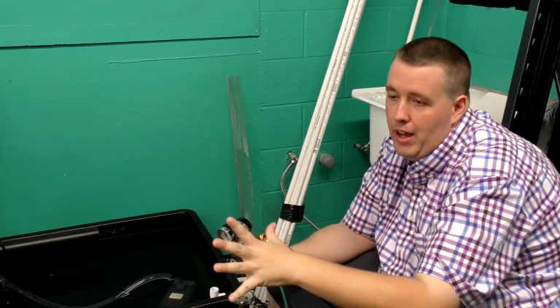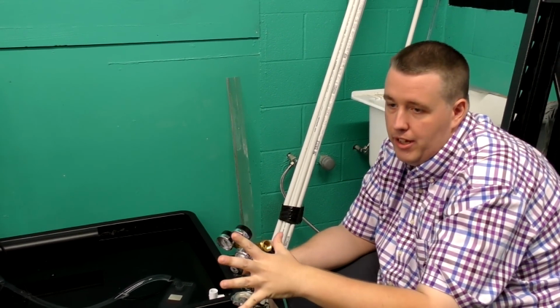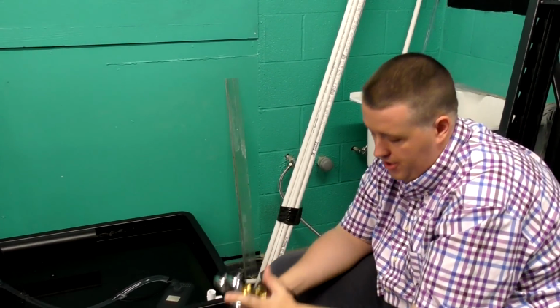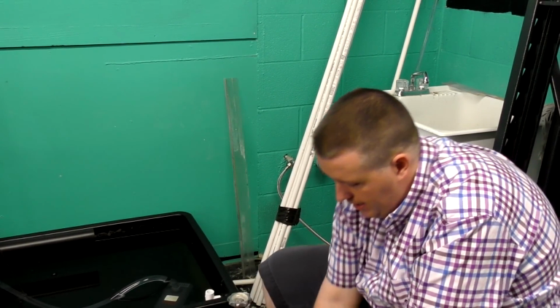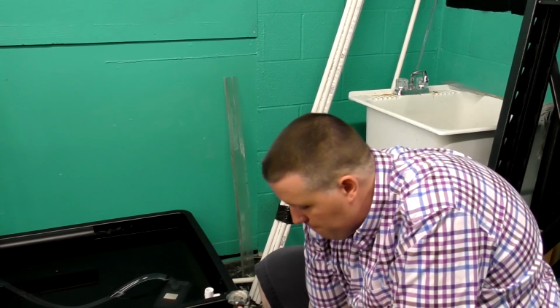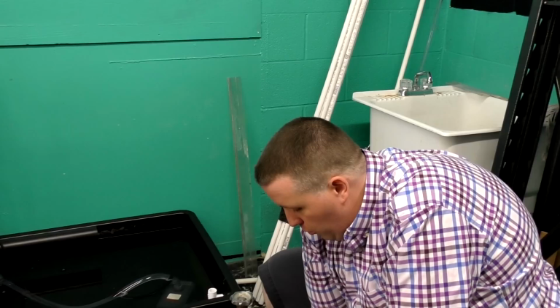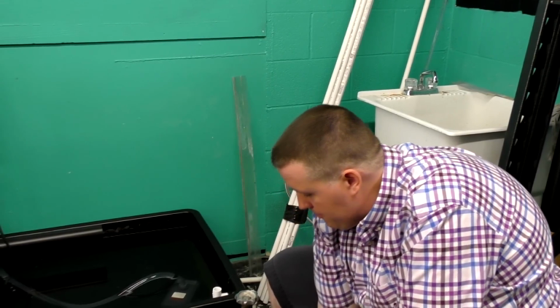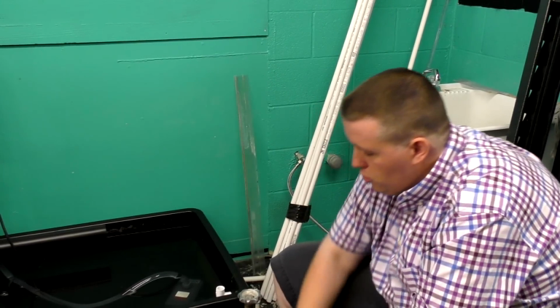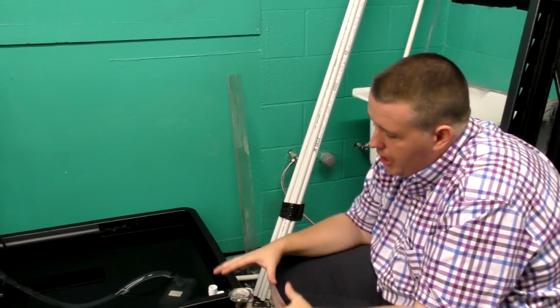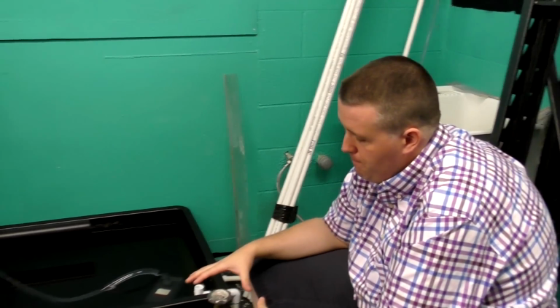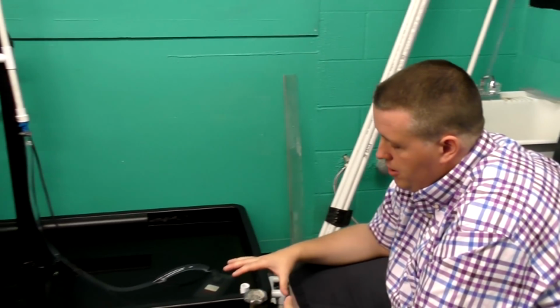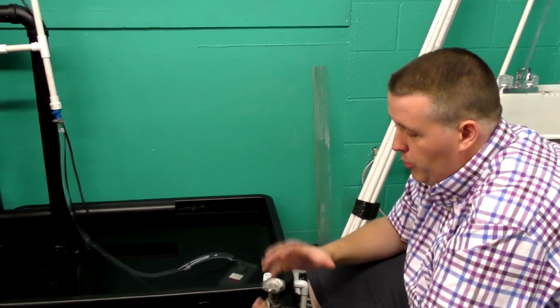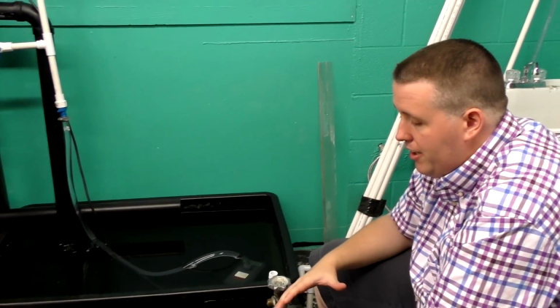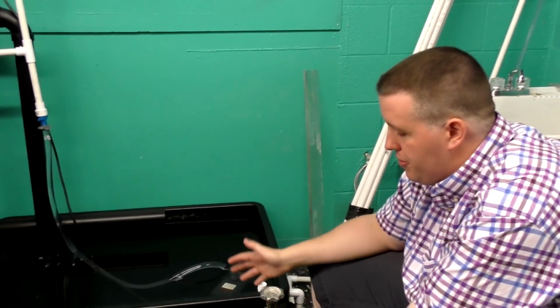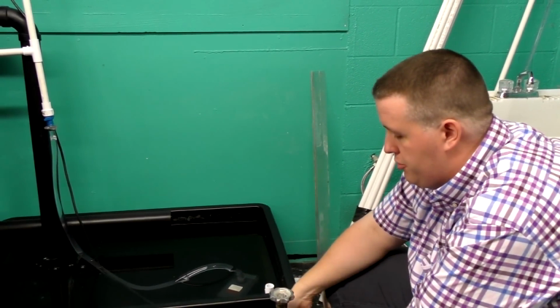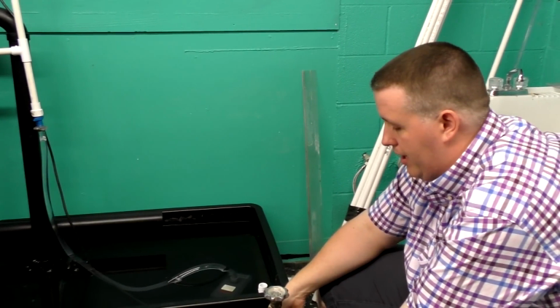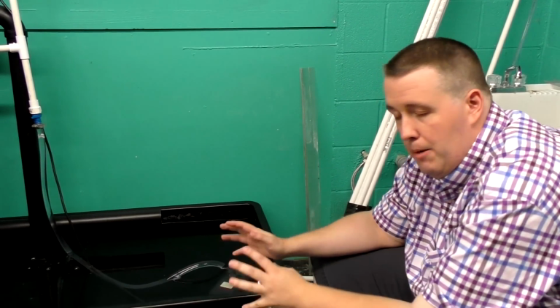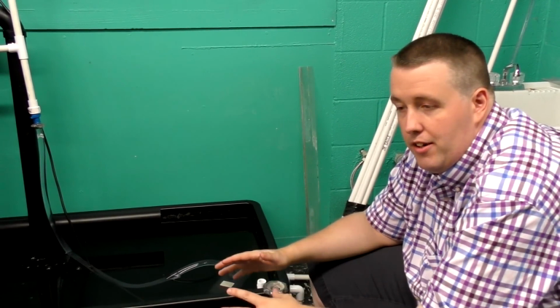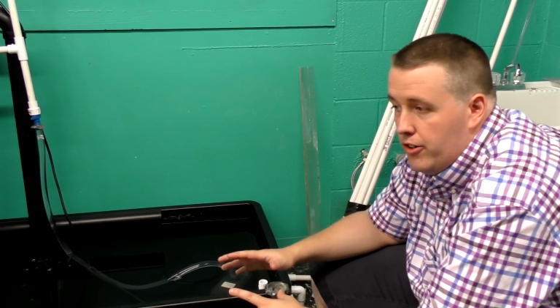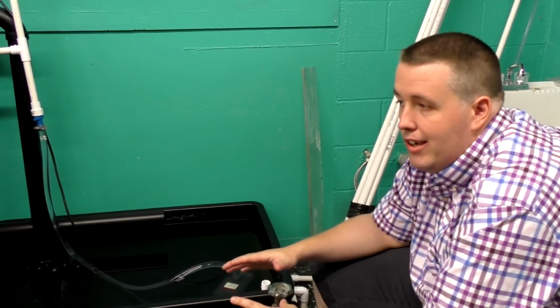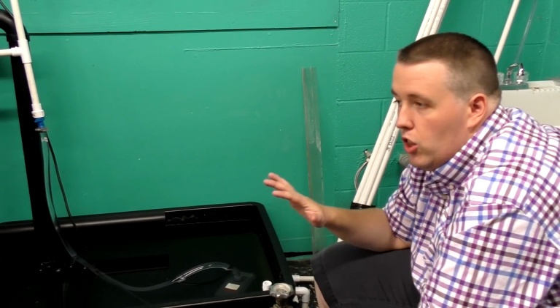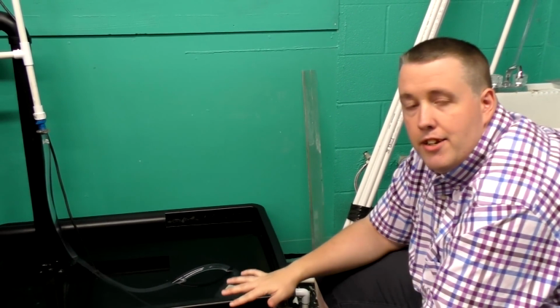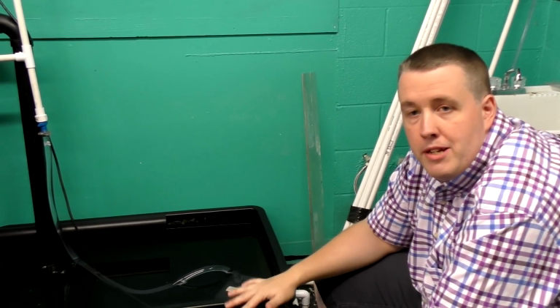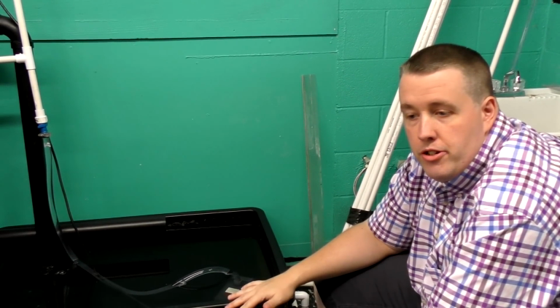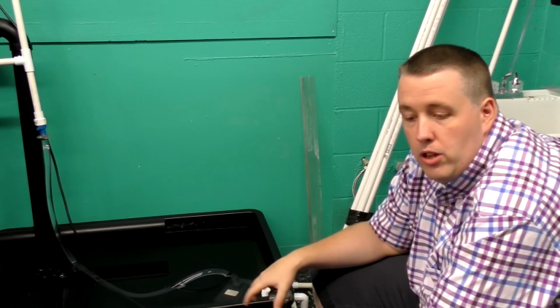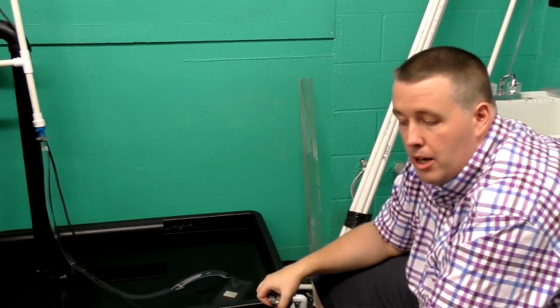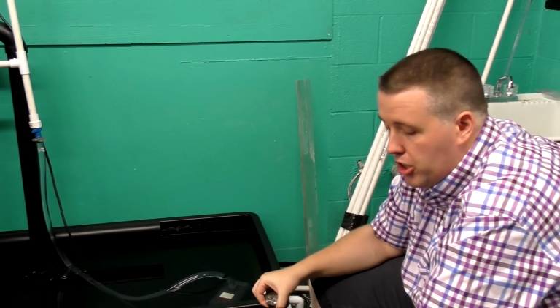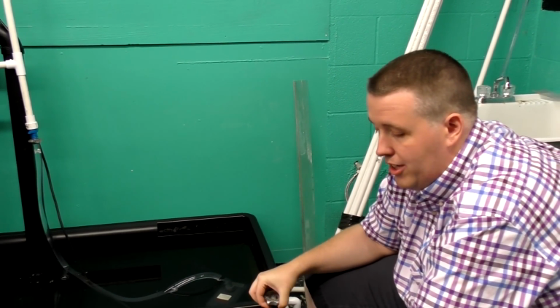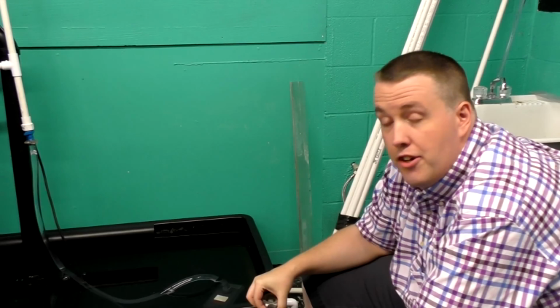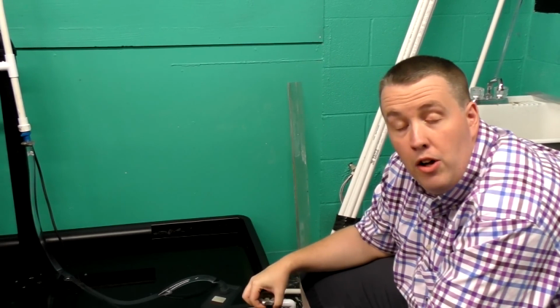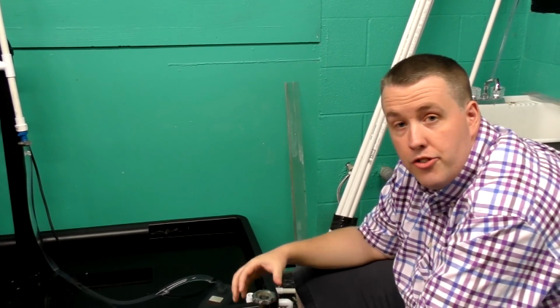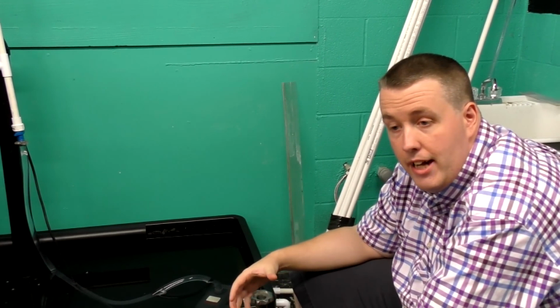When hooking up your regulator to the CO2 tank, first let it get to room temperature. A lot of times you'll go to a place like central welding, swap the tank, and they'll hand you one that was stored outside.